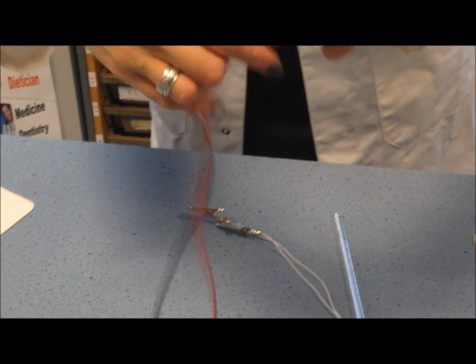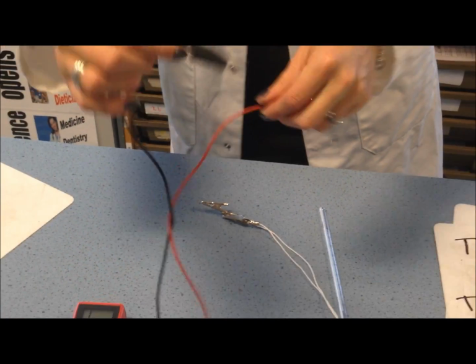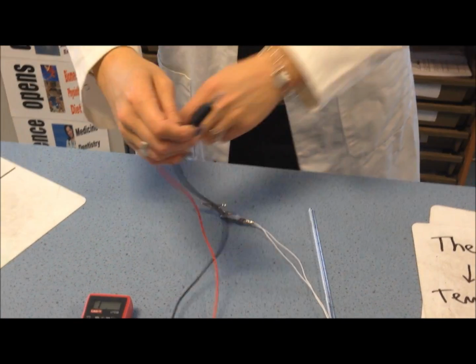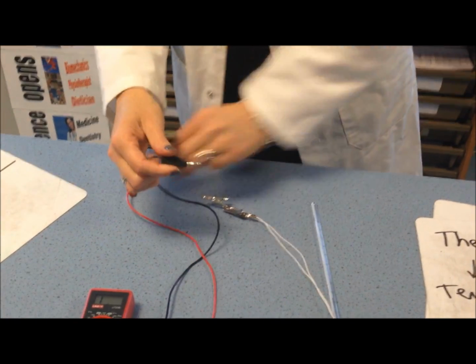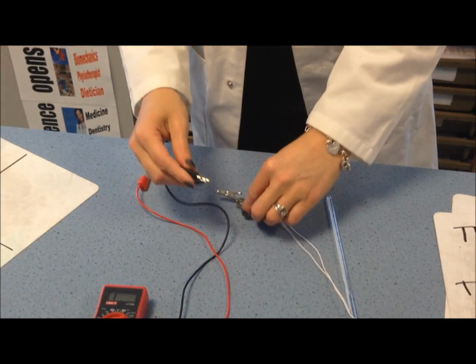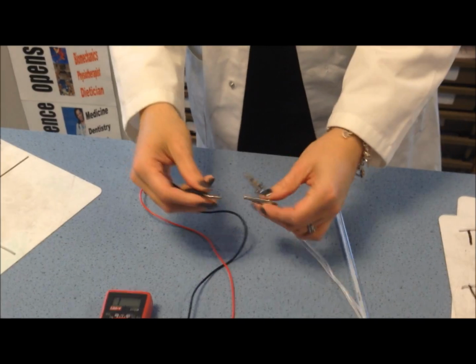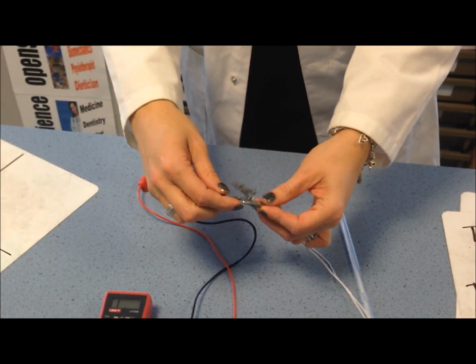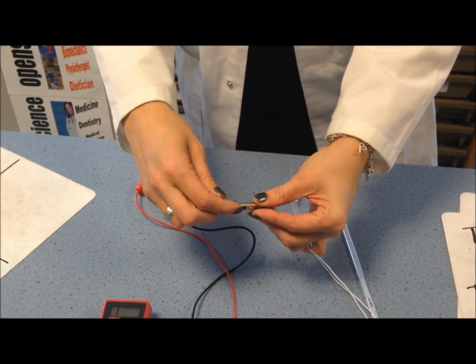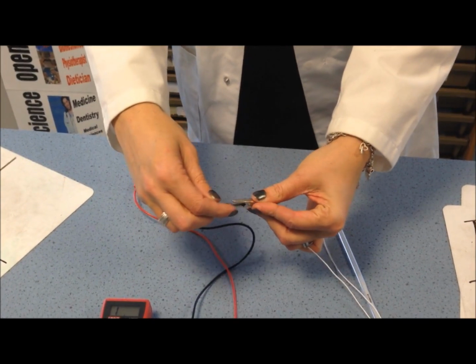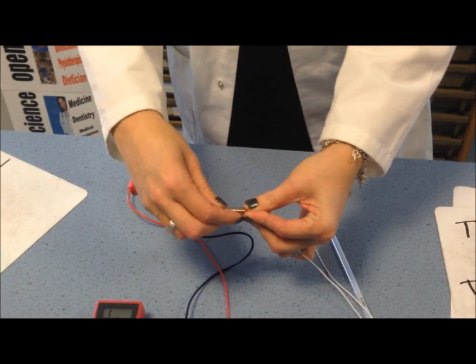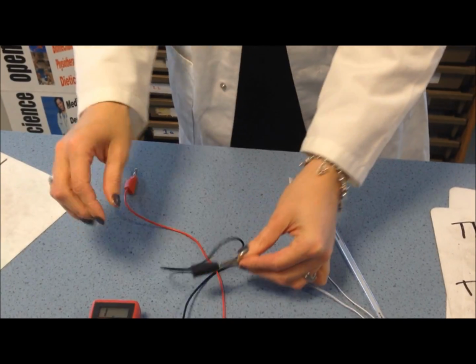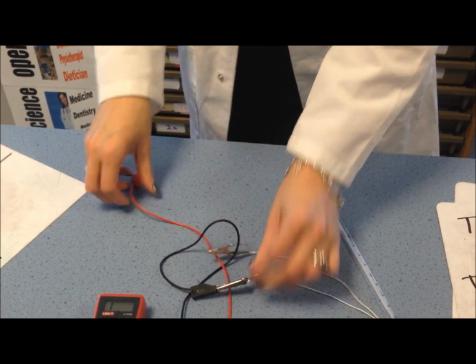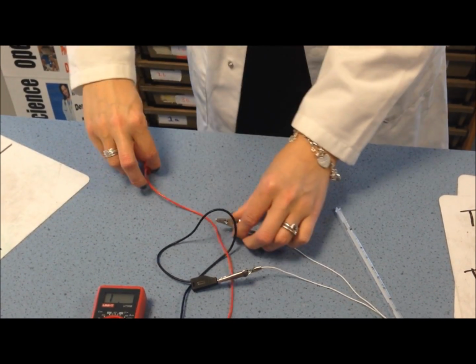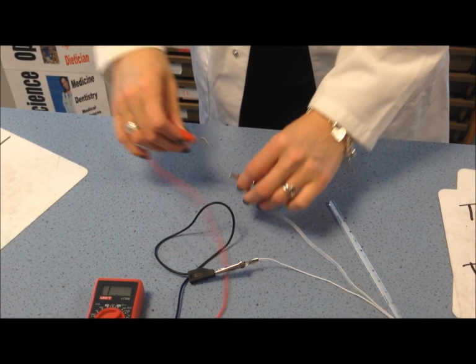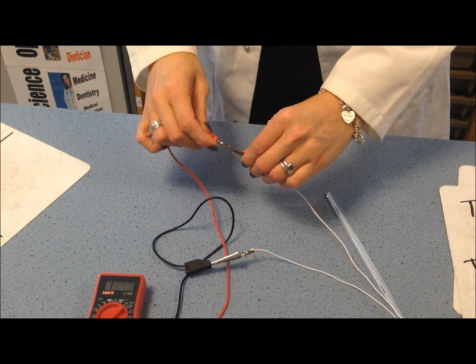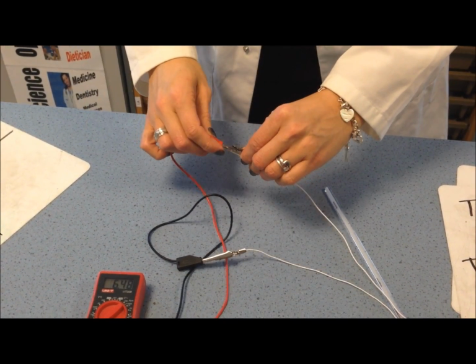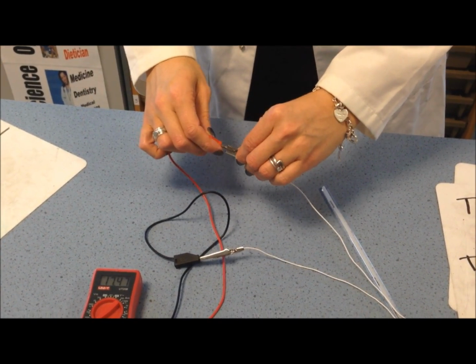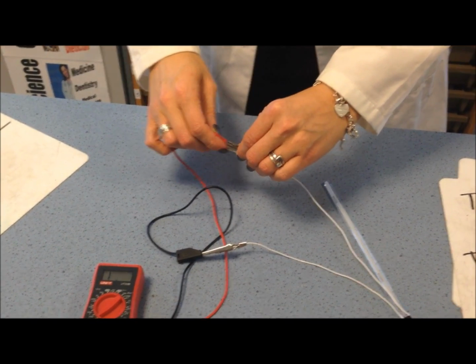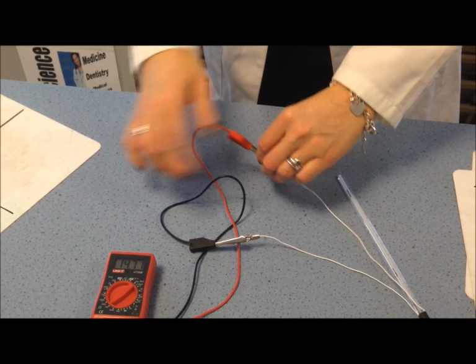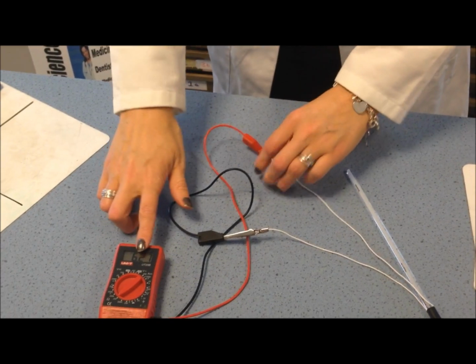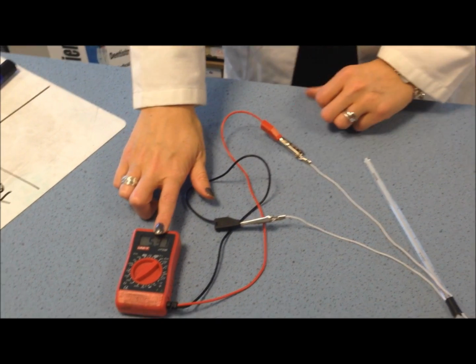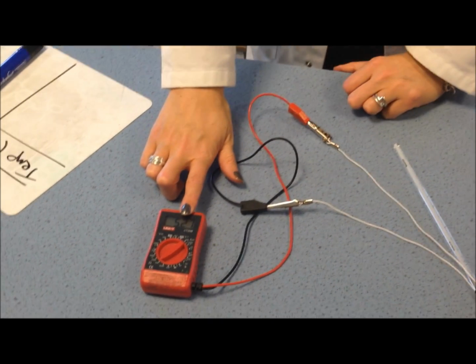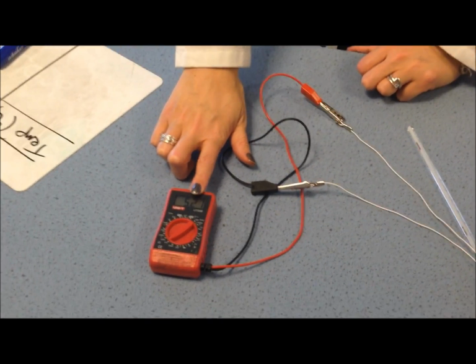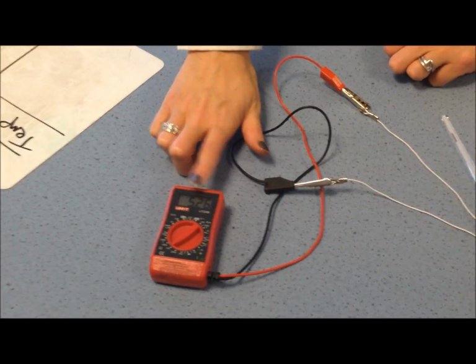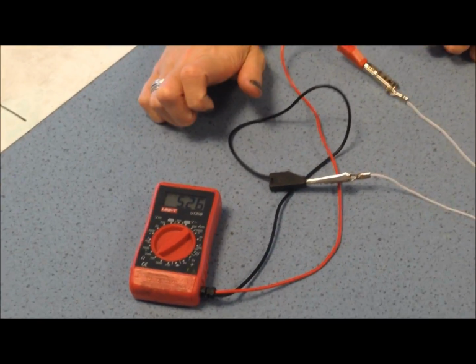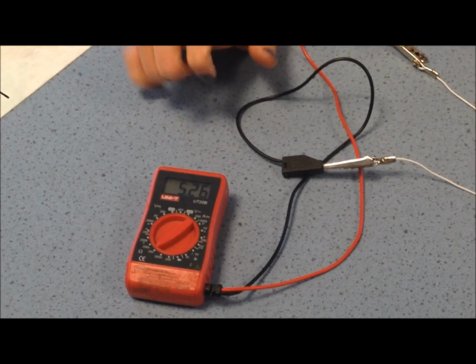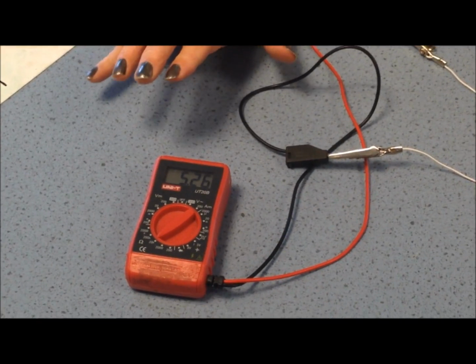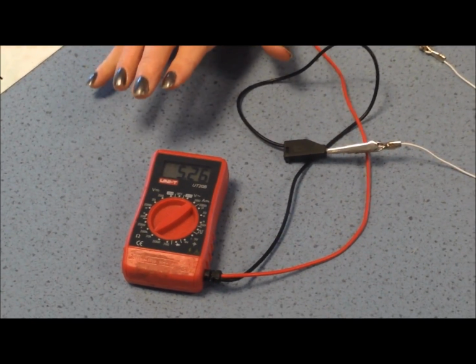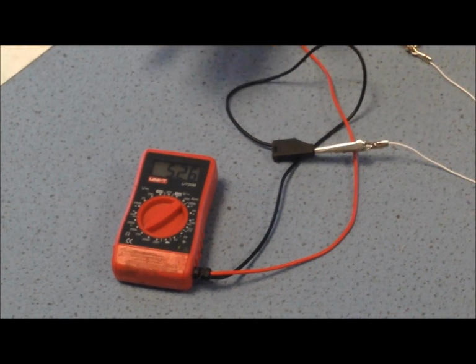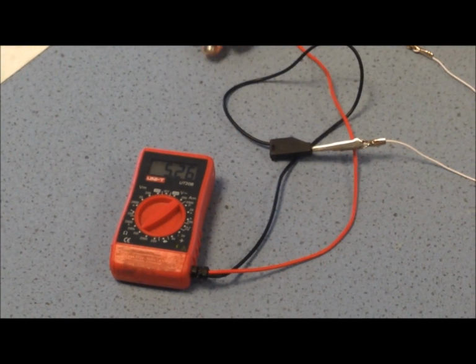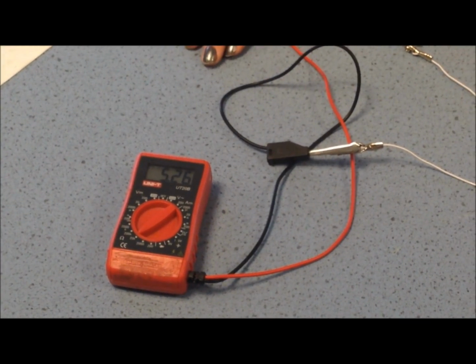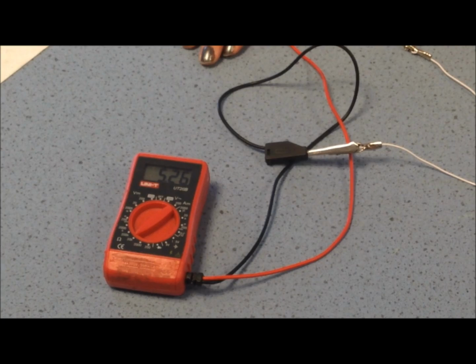If I then attach this to my thermistor using the crocodile clips I should get a reading on the thermistor. Now what we're going to do is introduce some different temperatures.